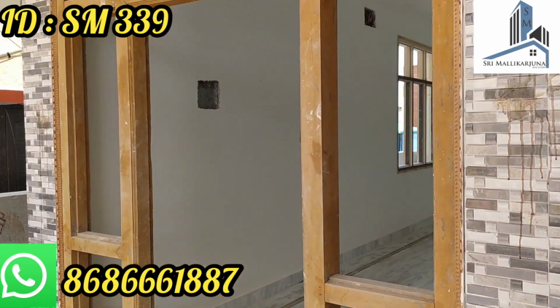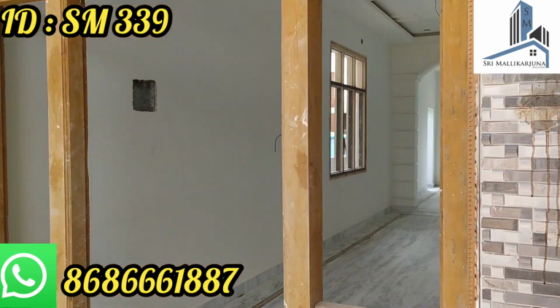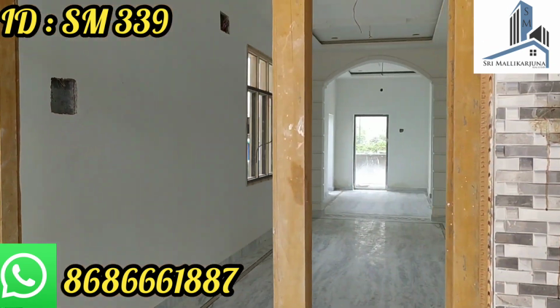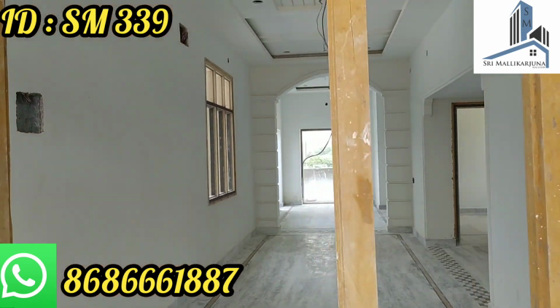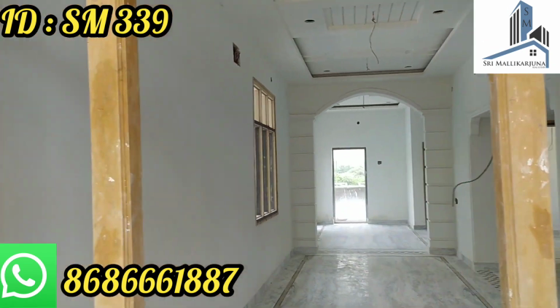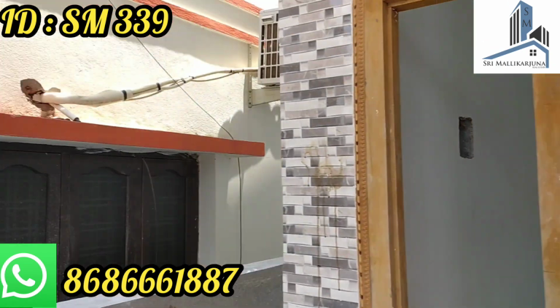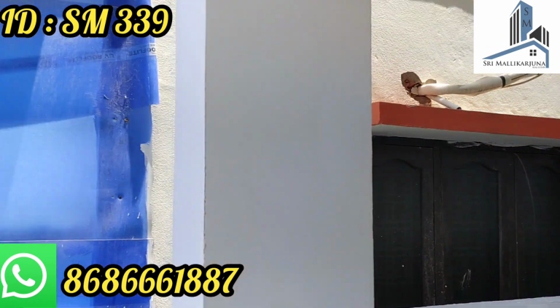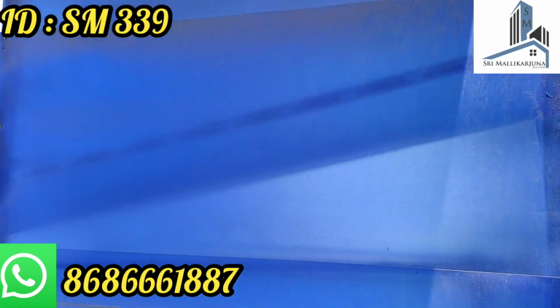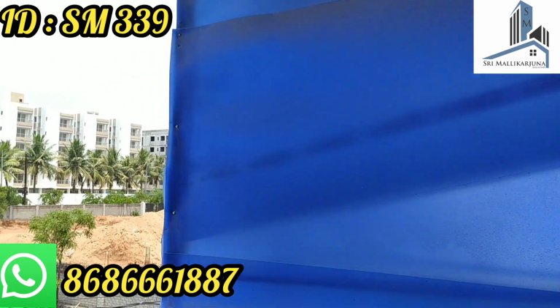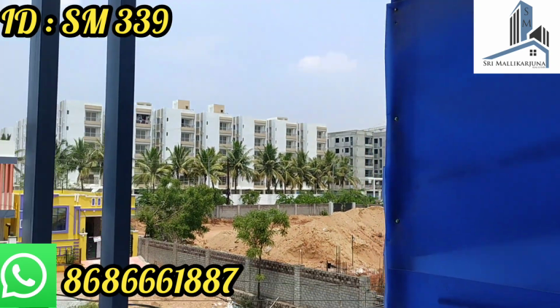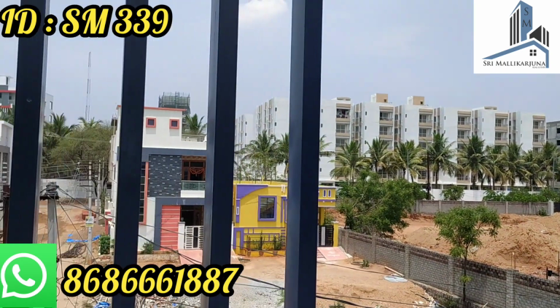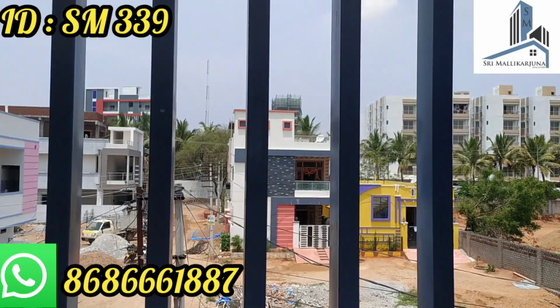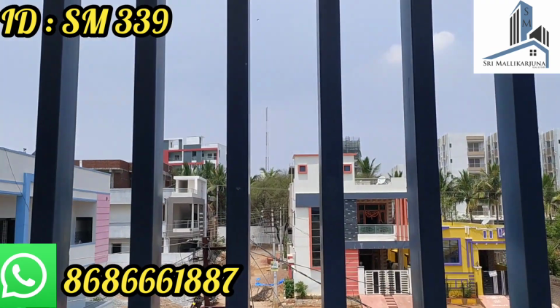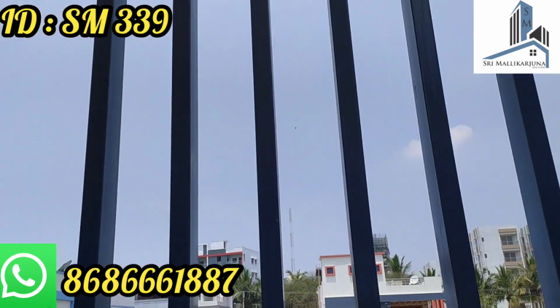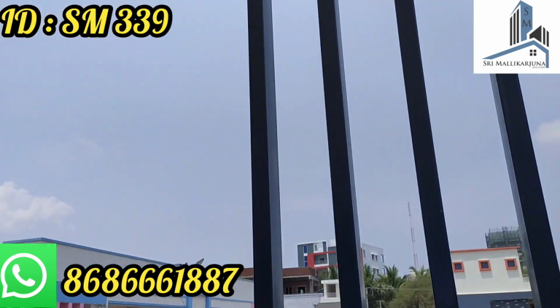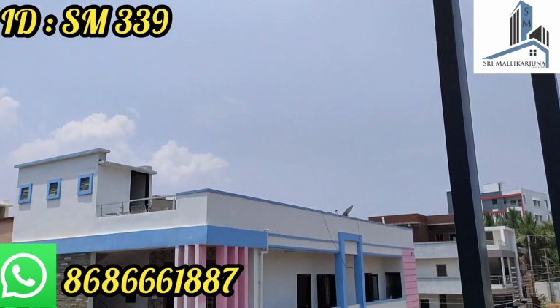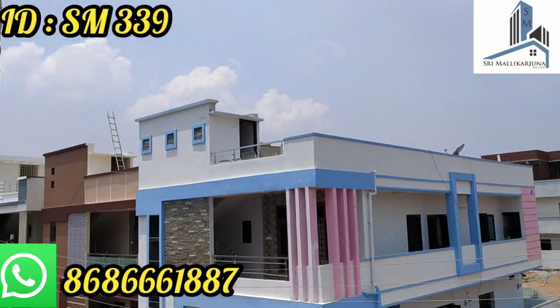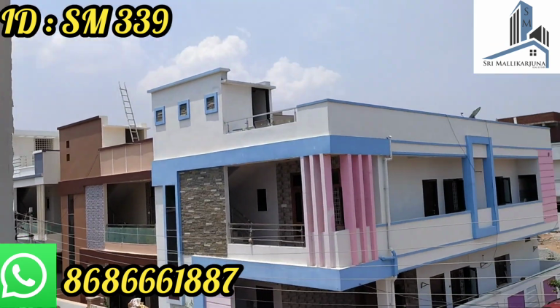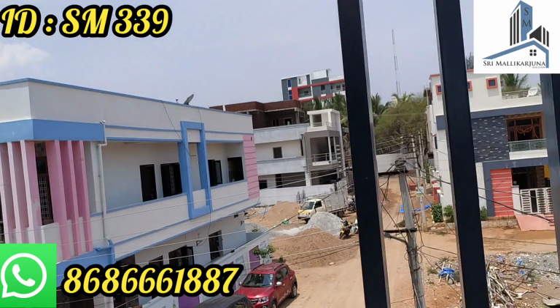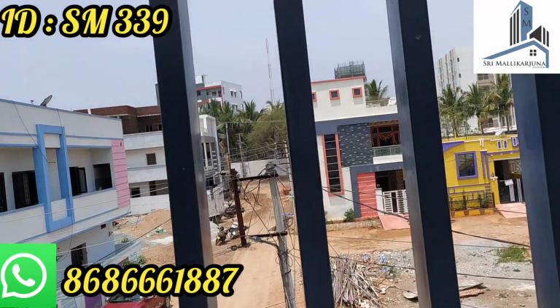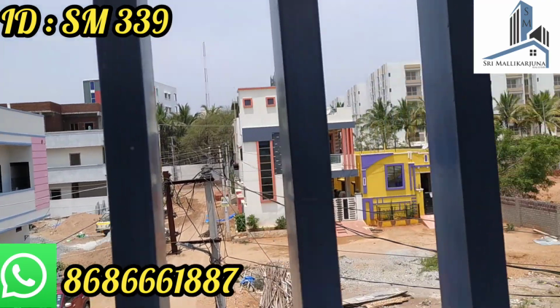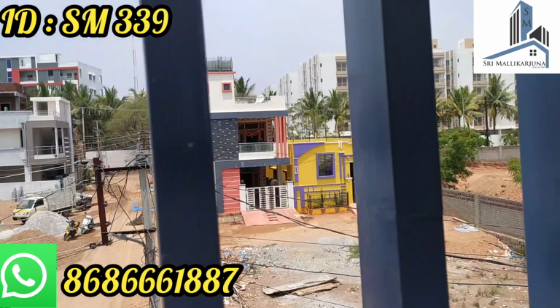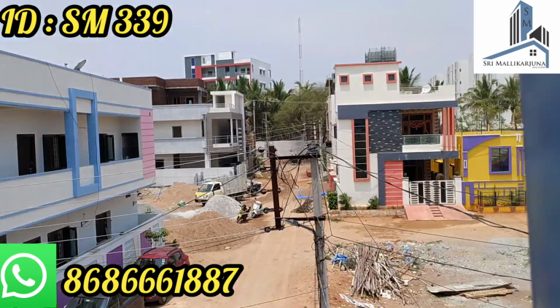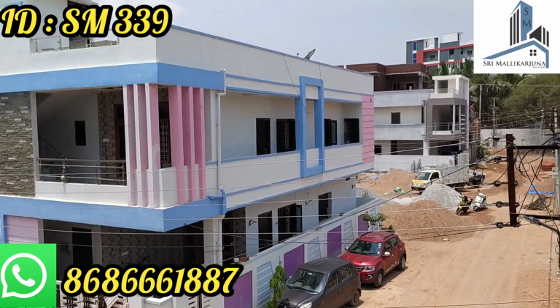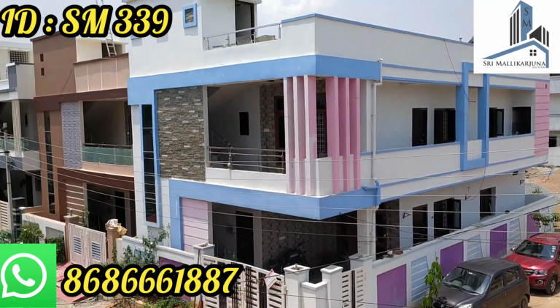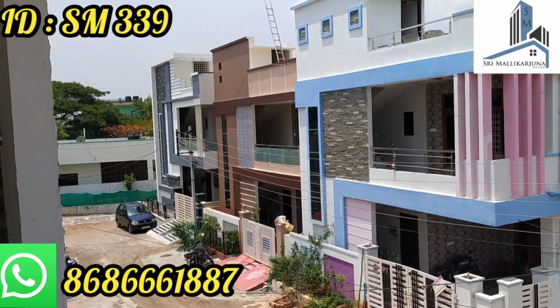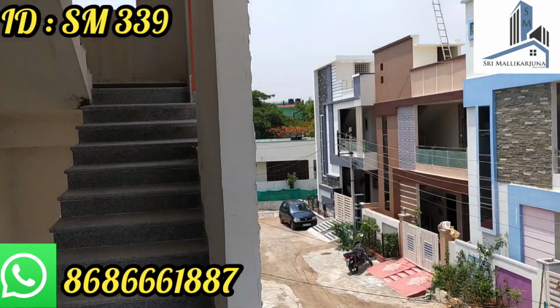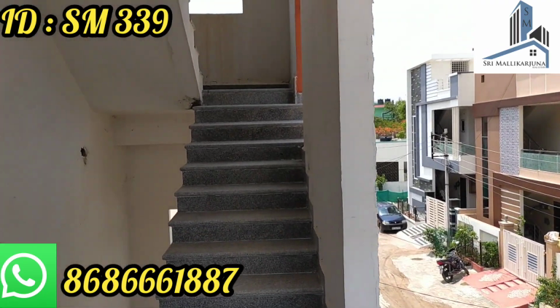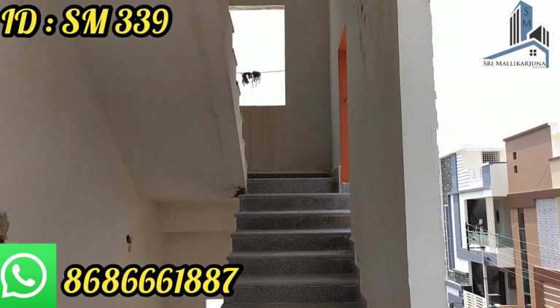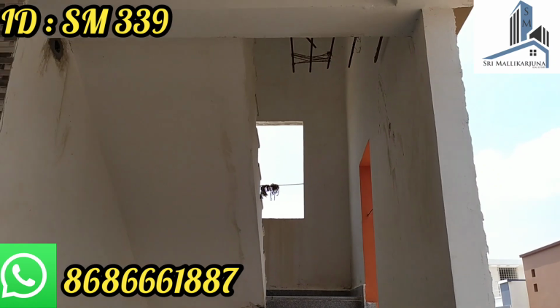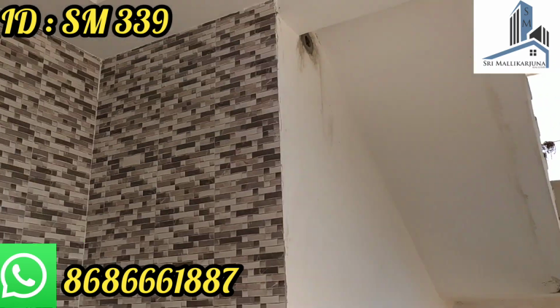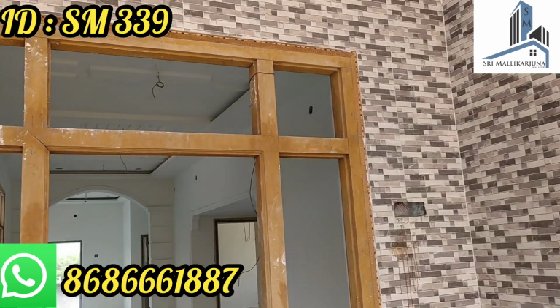This is the first floor. There are many spaces here. This is G Plus One Plus Penthouse.